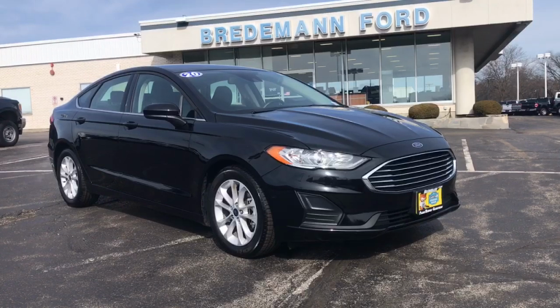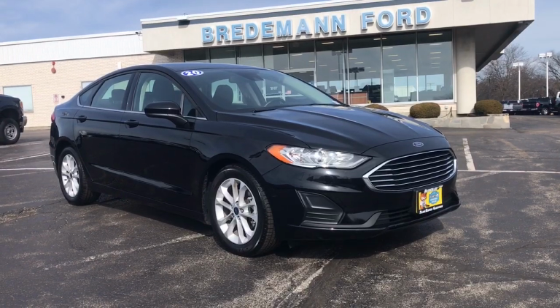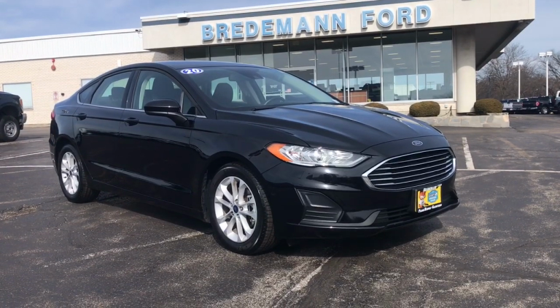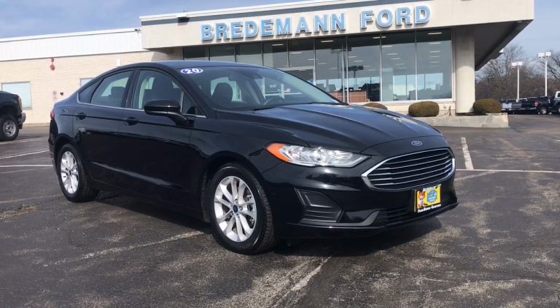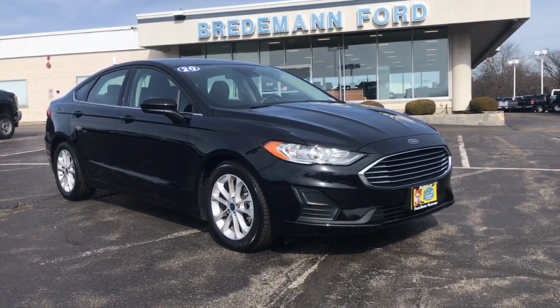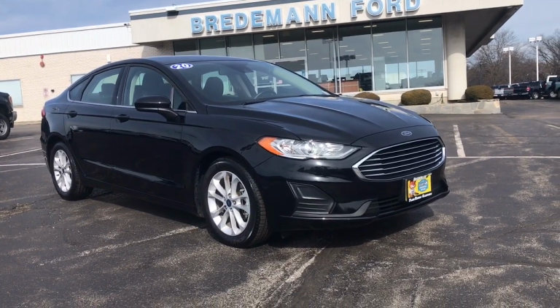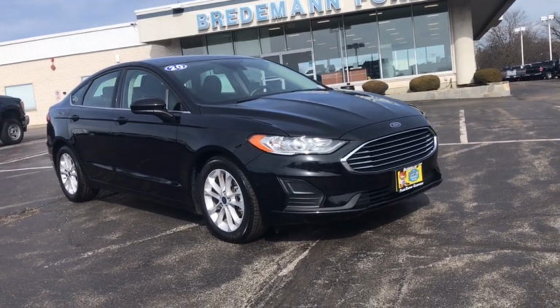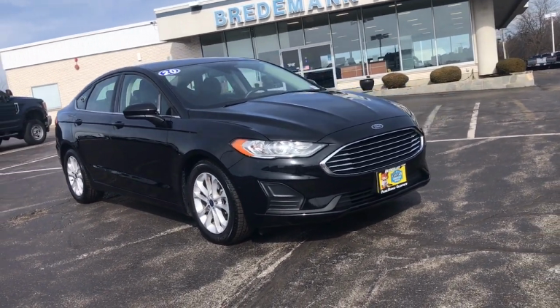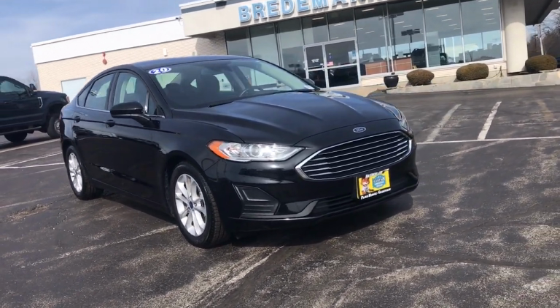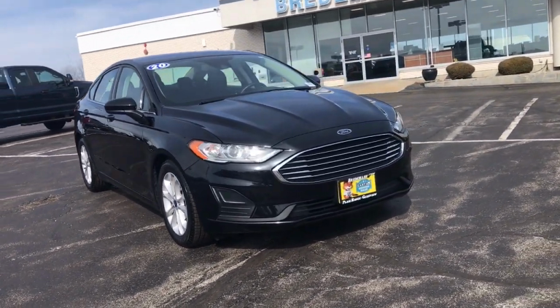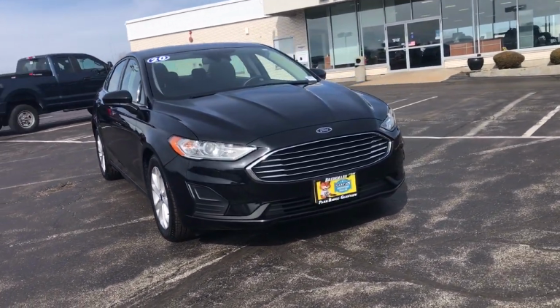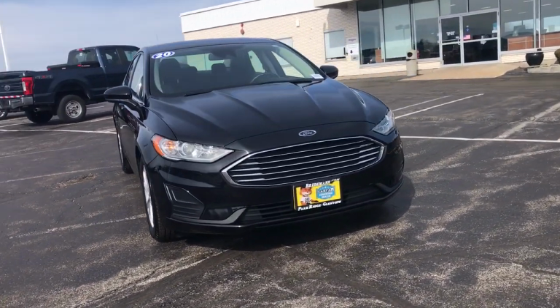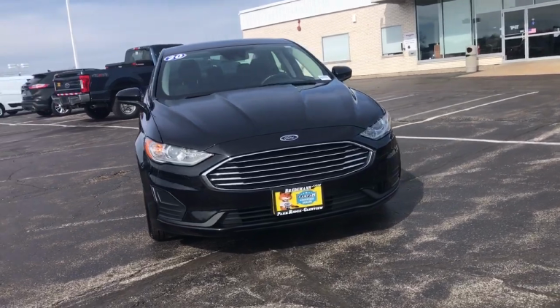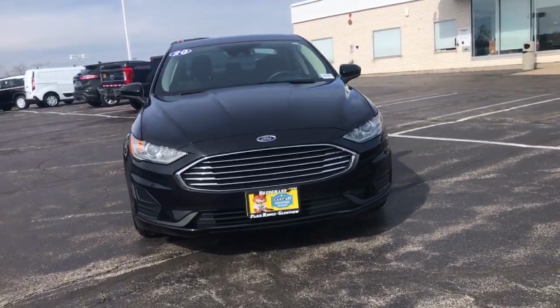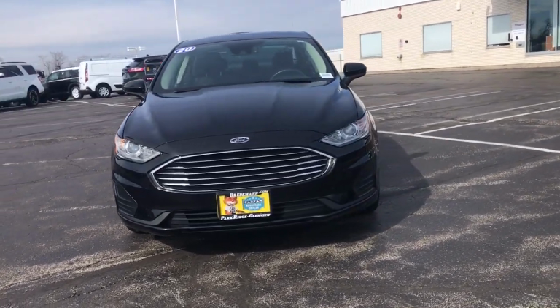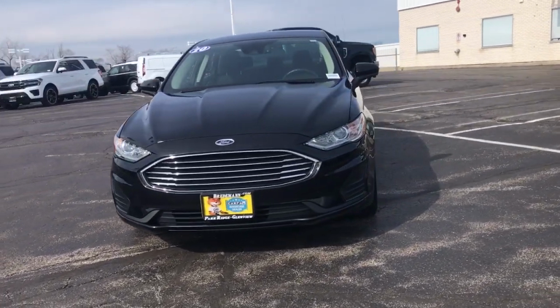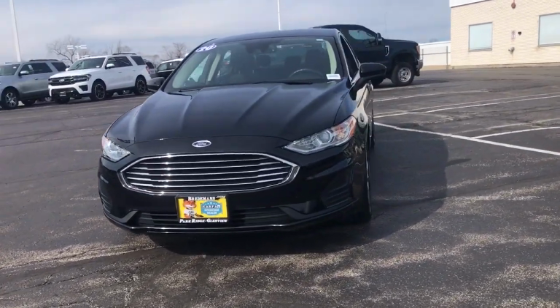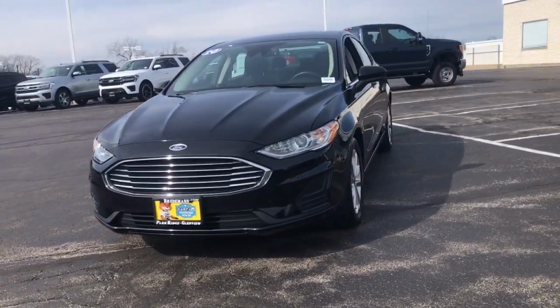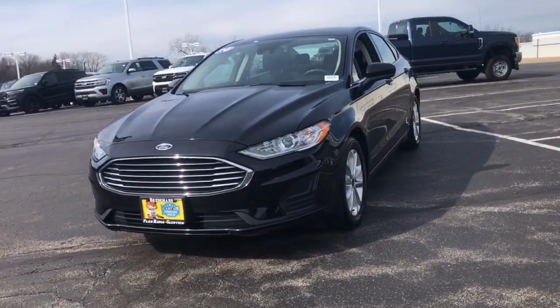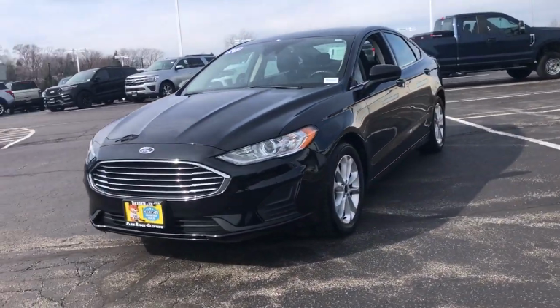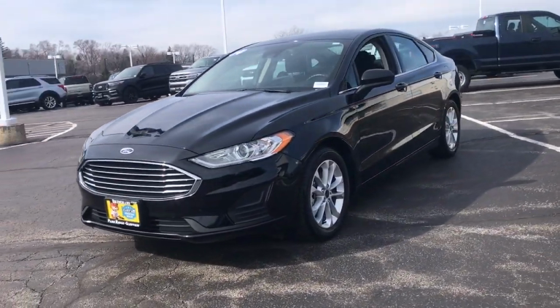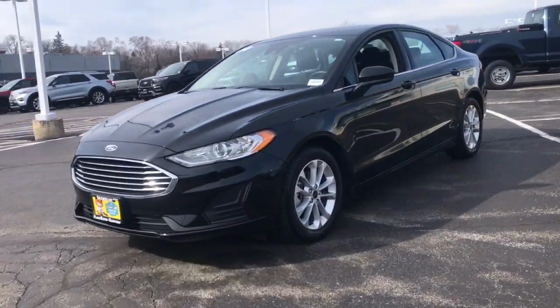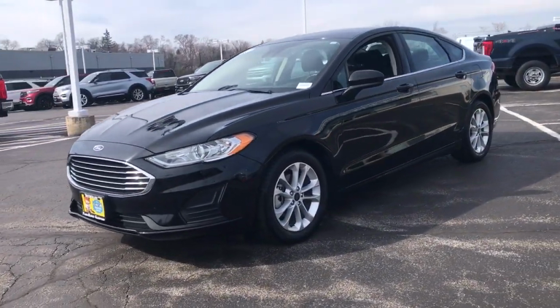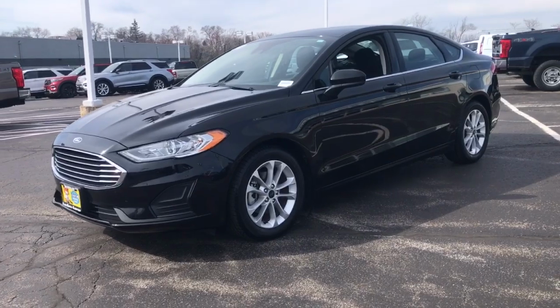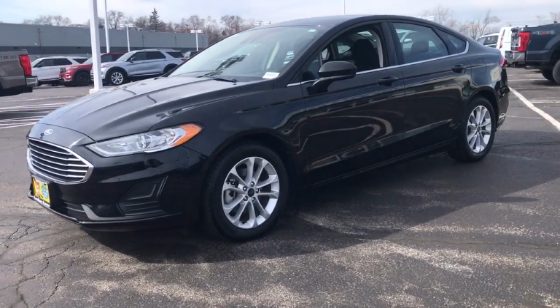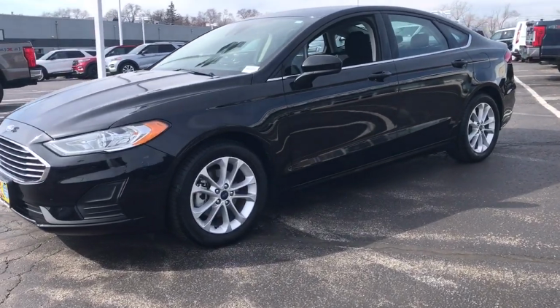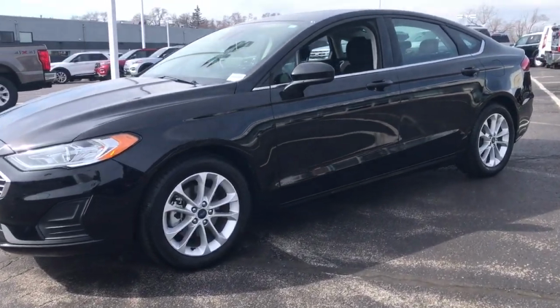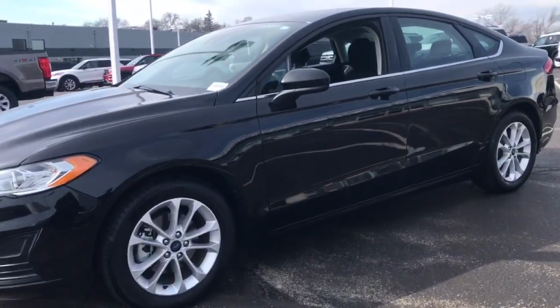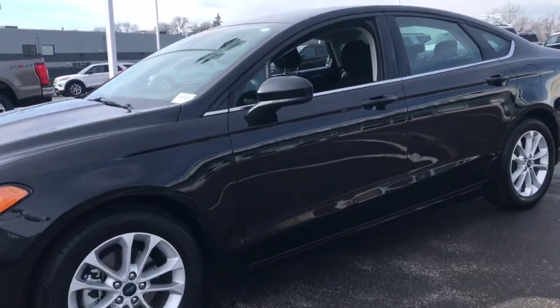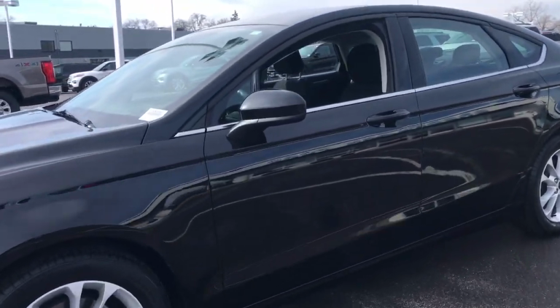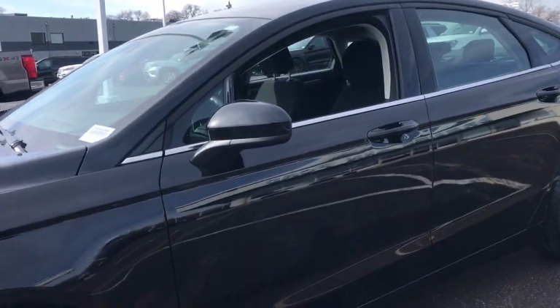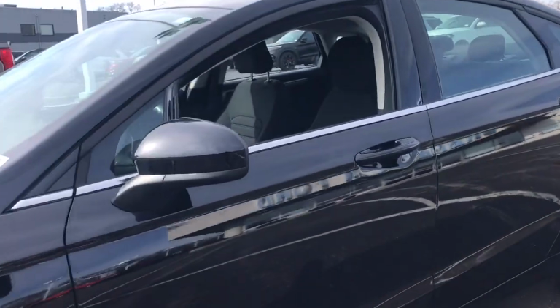You will be amazed by this 2020 Ford Fusion. This vehicle is an outstanding buy with fewer than 15,000 miles on the odometer. This sleek Fusion is ready to take you wherever you need to go in stylish luxury.